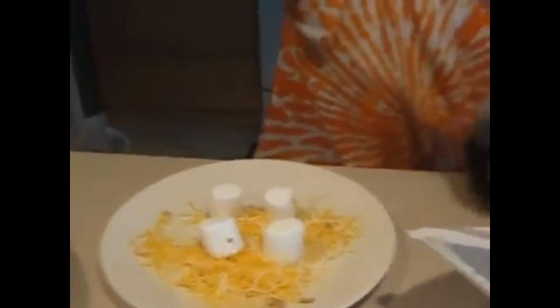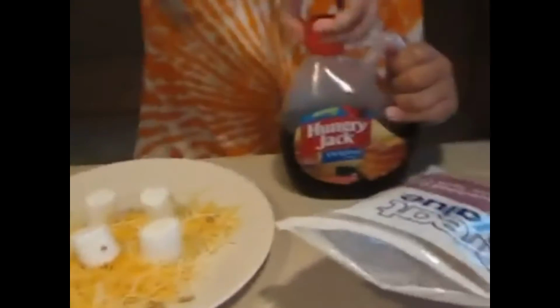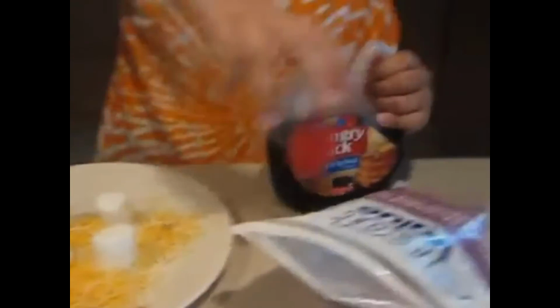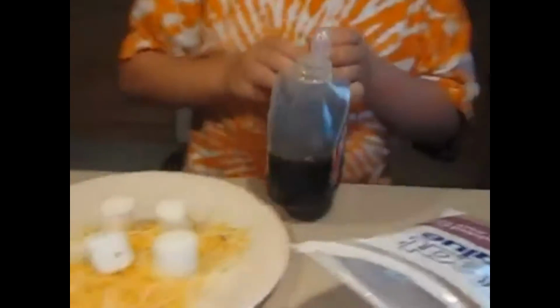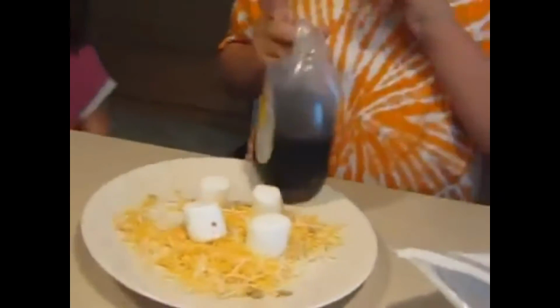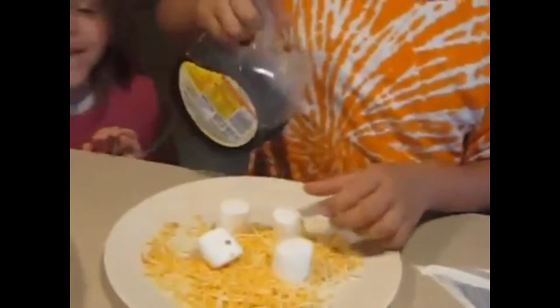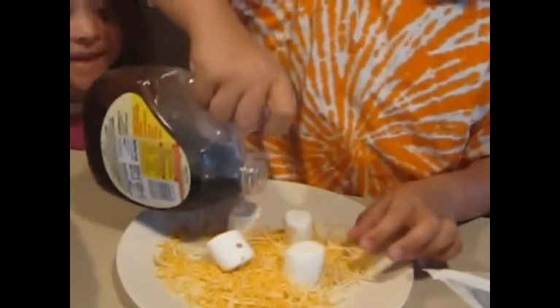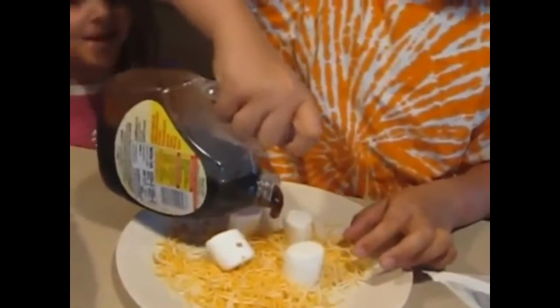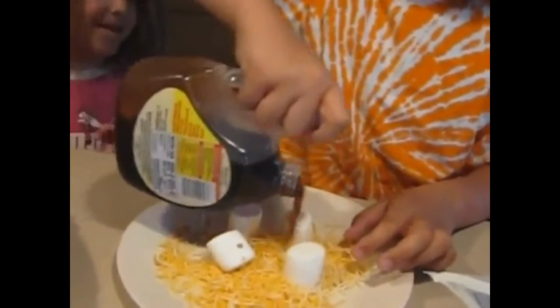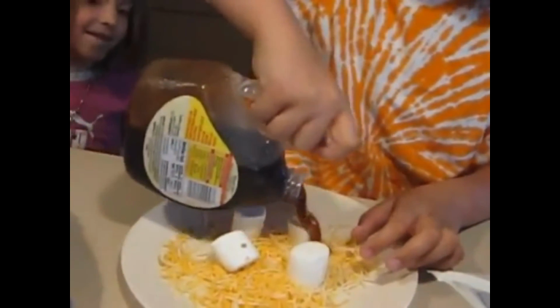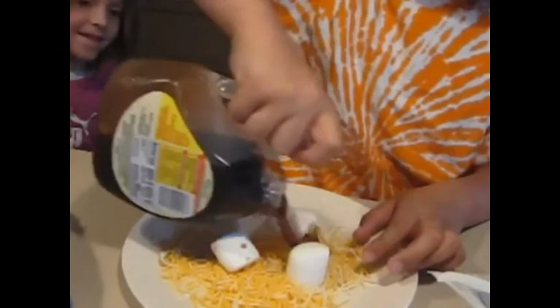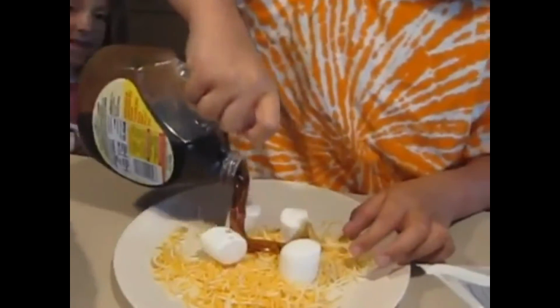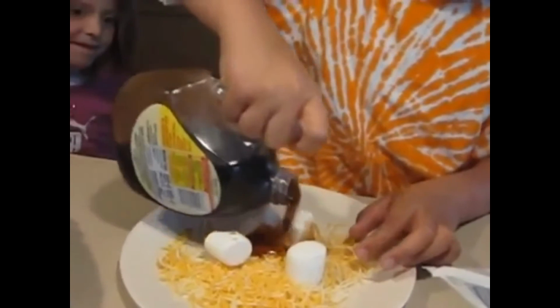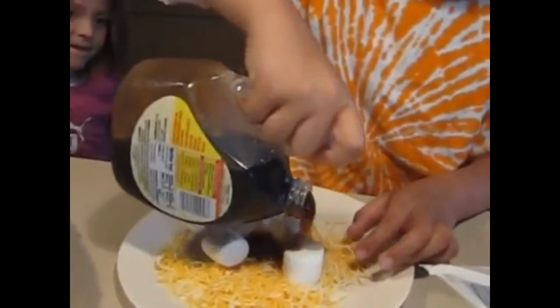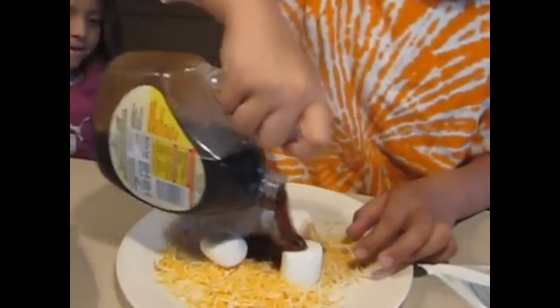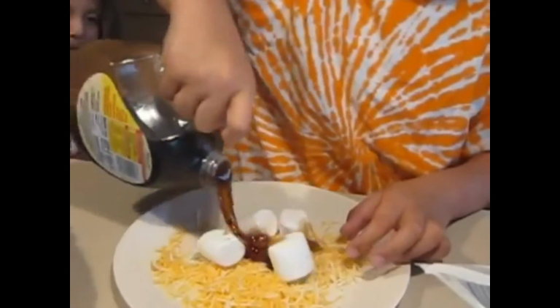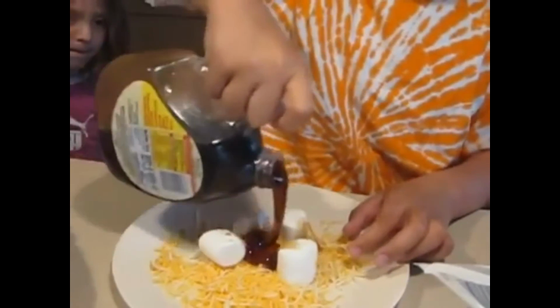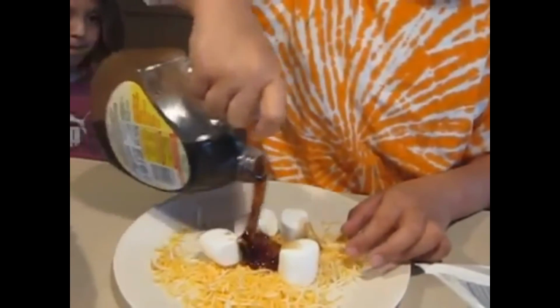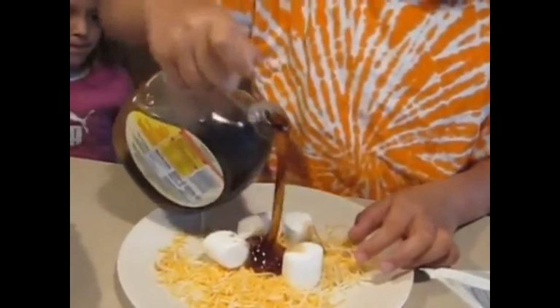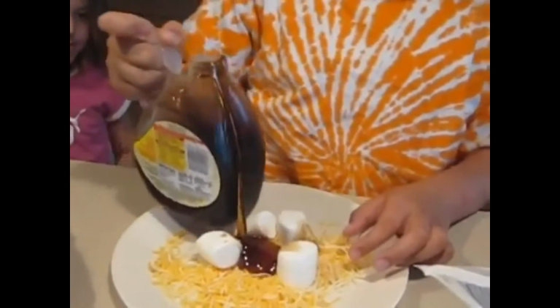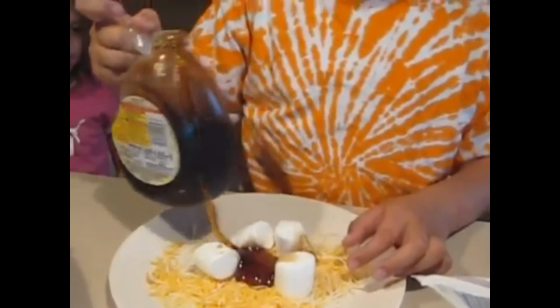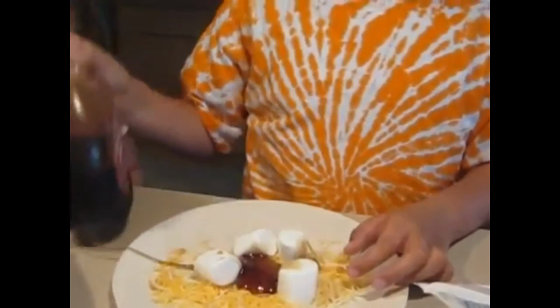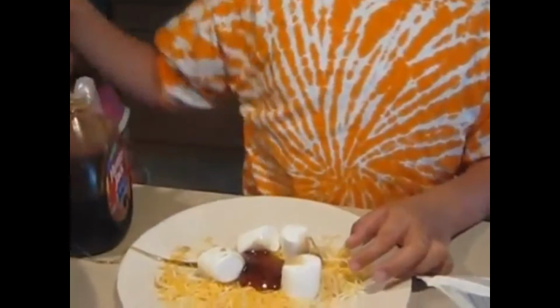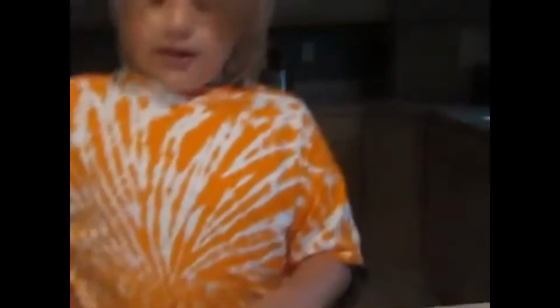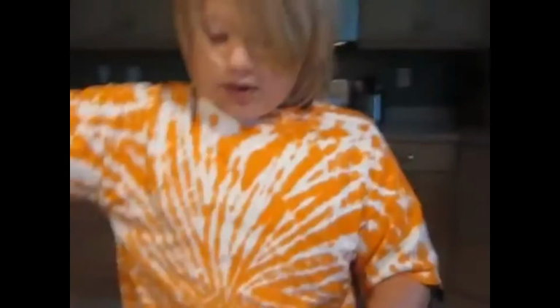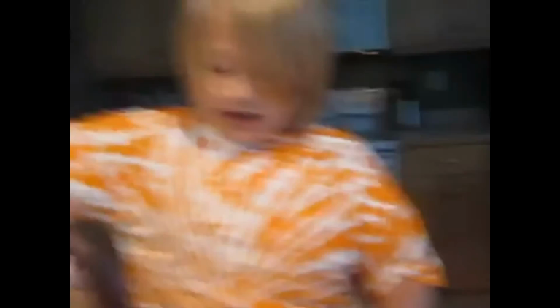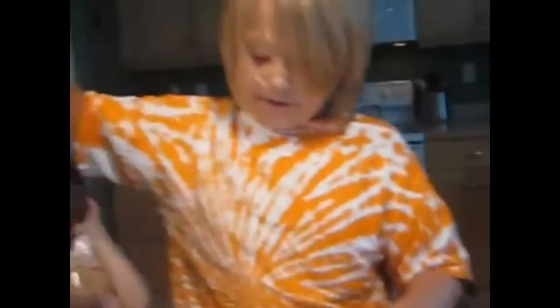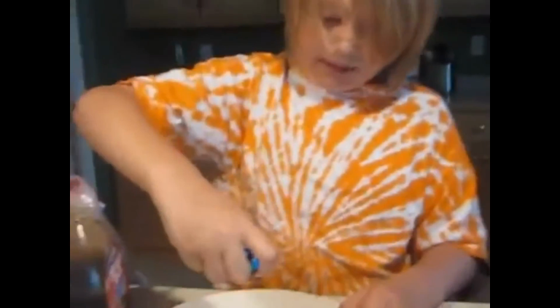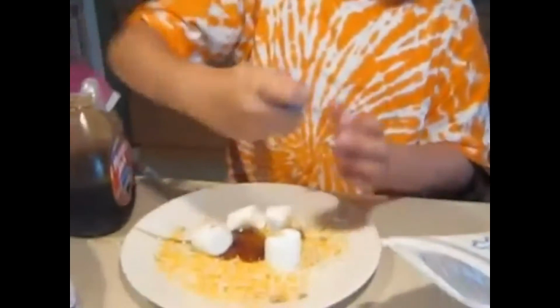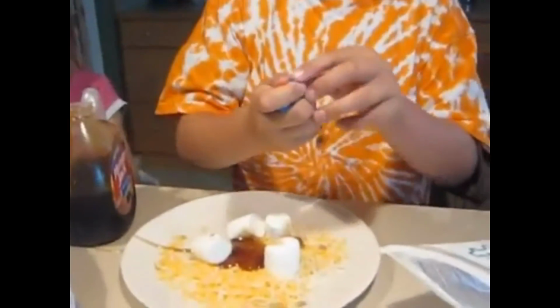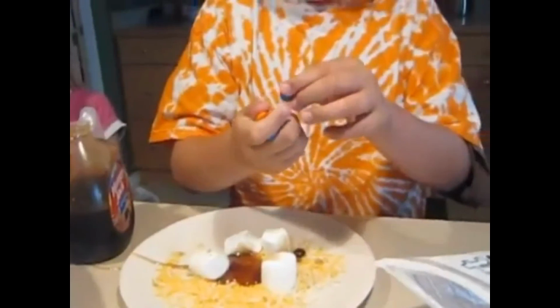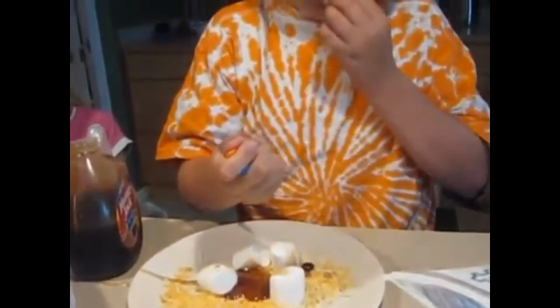And then we're gonna need some syrup. Syrup is my favorite ingredient. Who doesn't want some syrup? Now we're gonna need a few M&Ms. Be sure to eat the blue ones first.